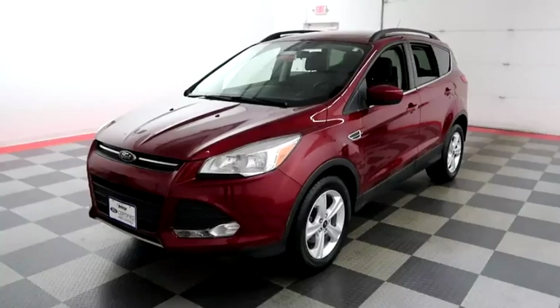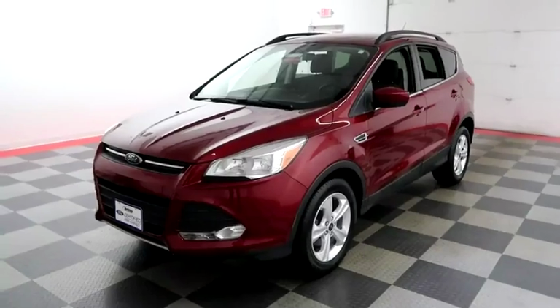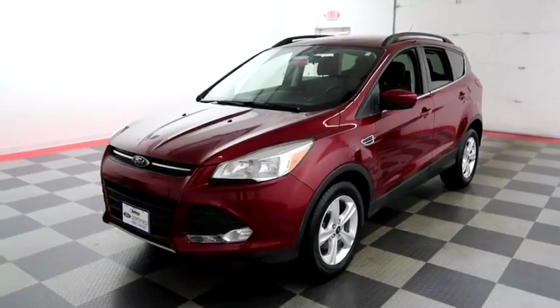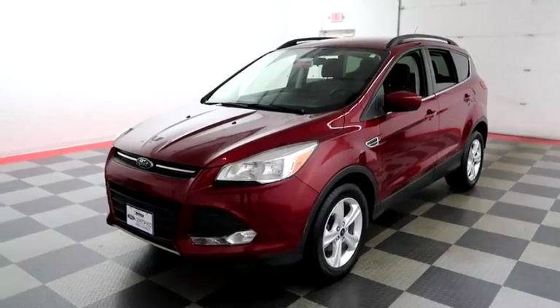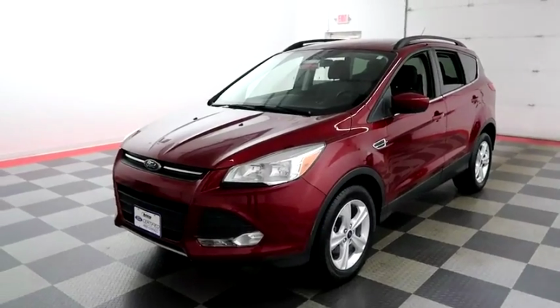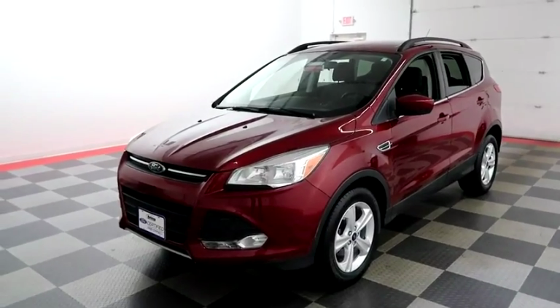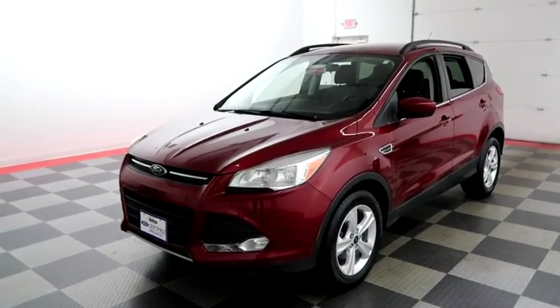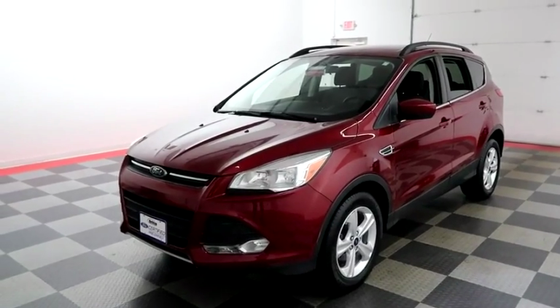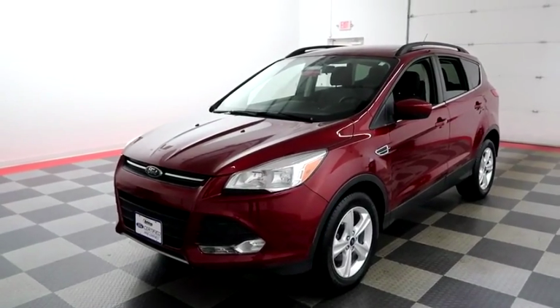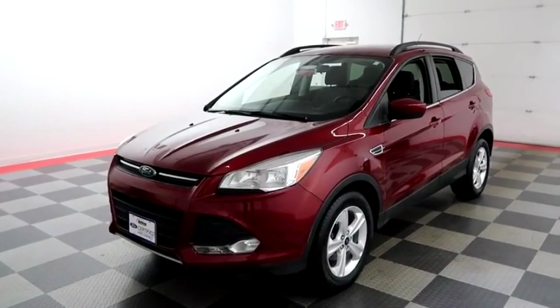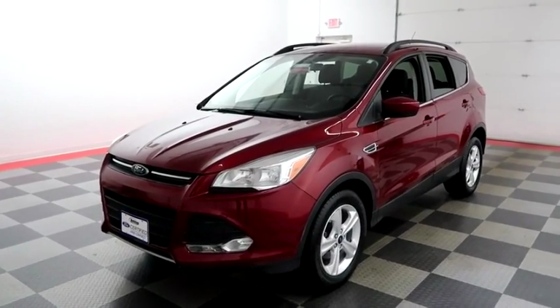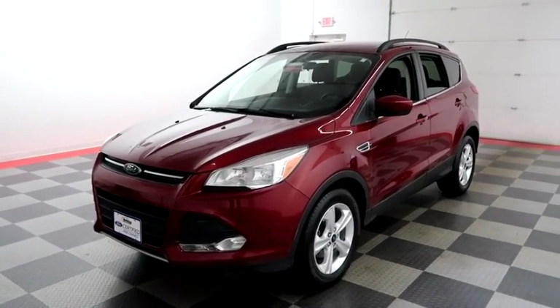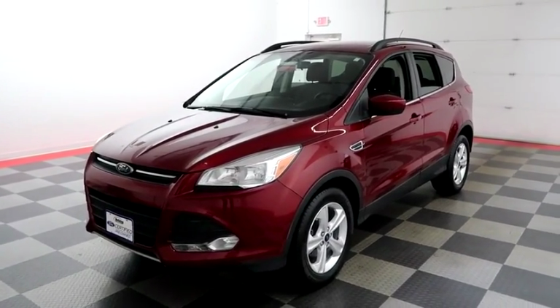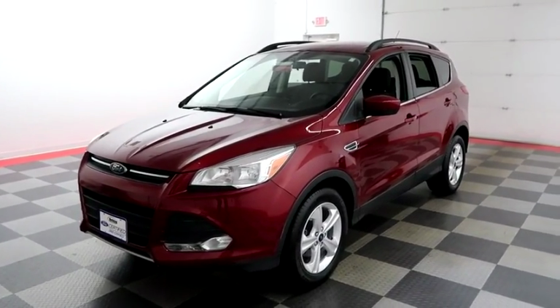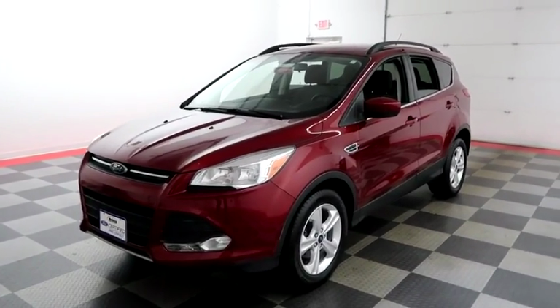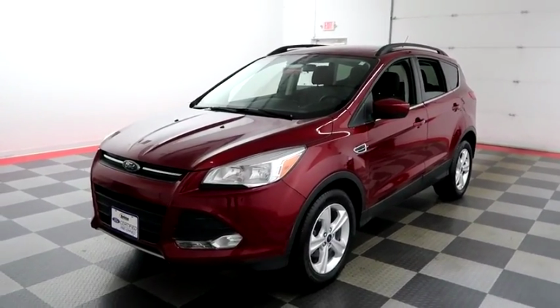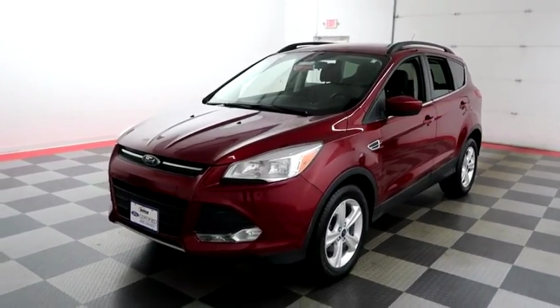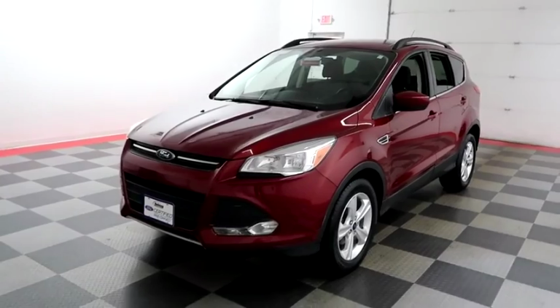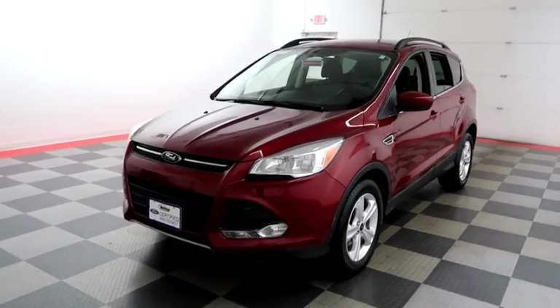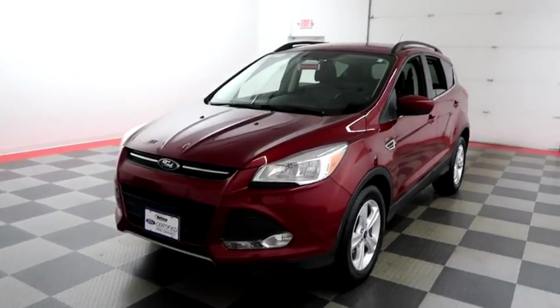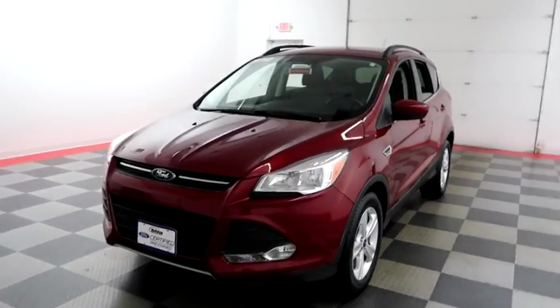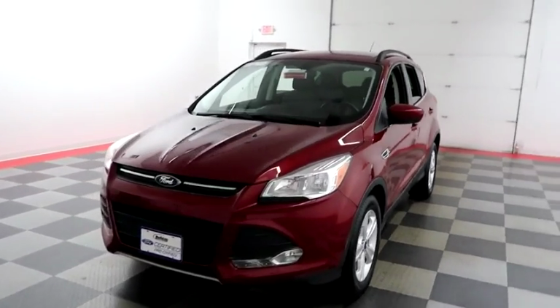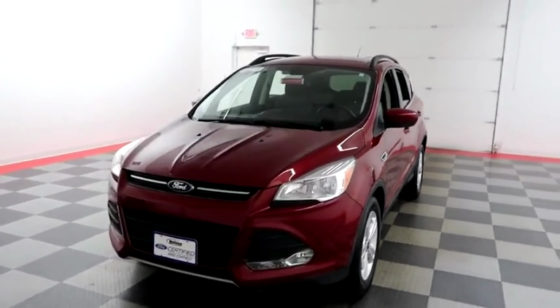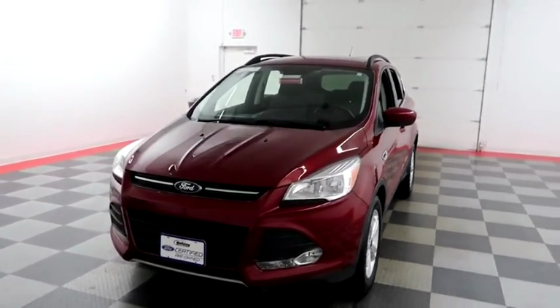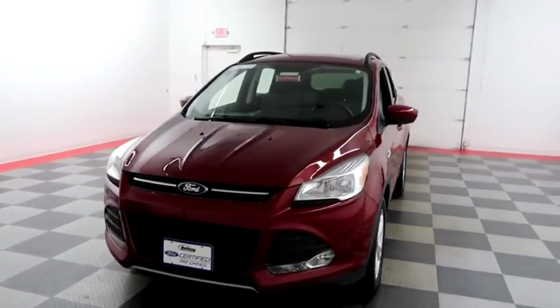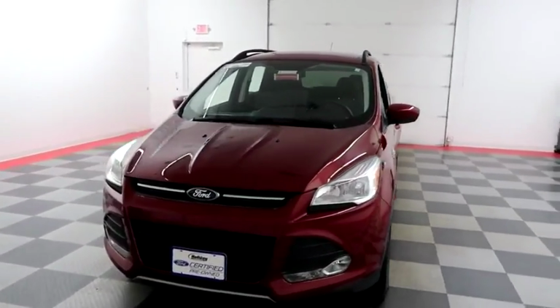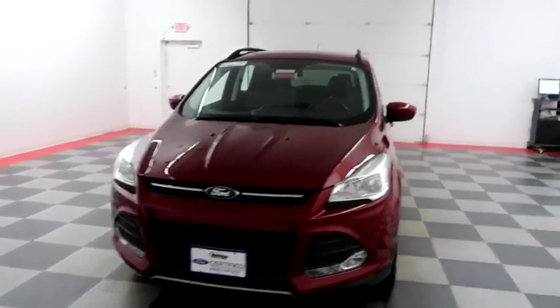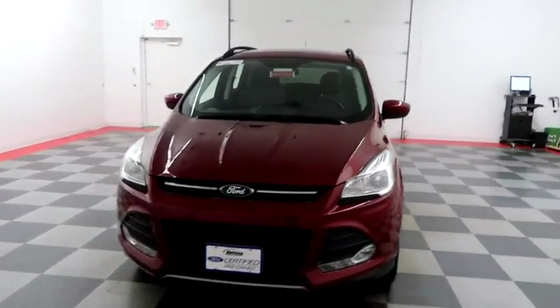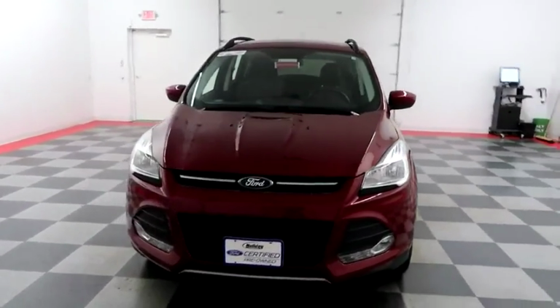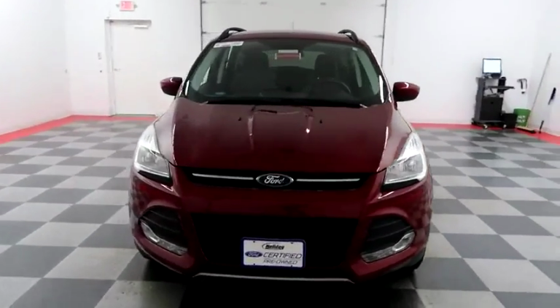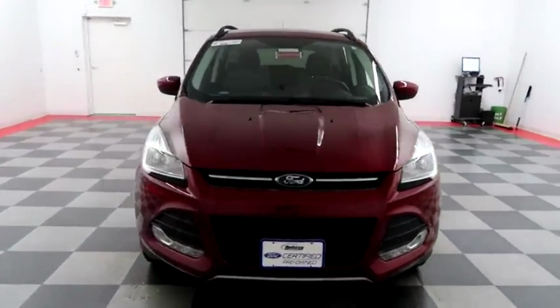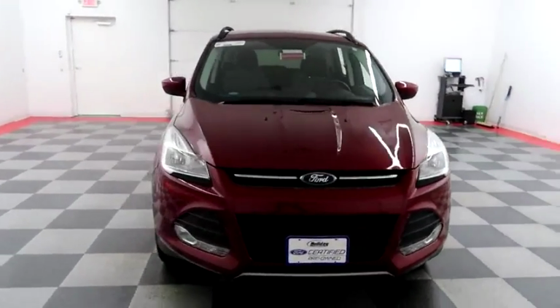Hi, I'm Andy with Holiday Automotive. Today we're going to take a look at a 2016 Ford Escape. Stock number is A6806.